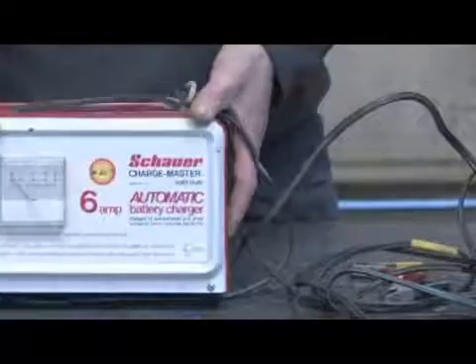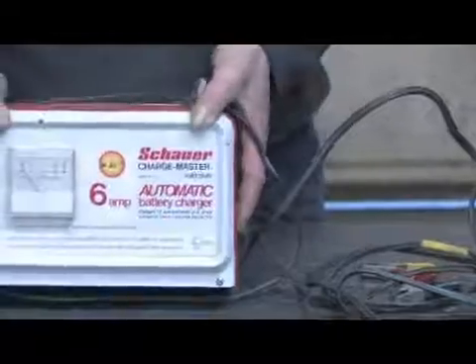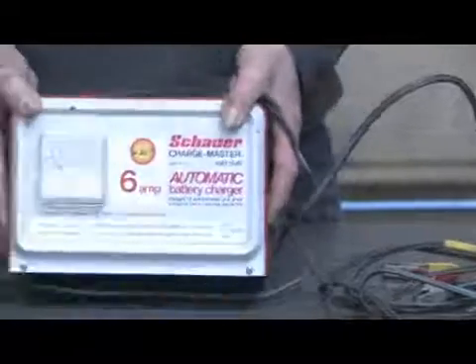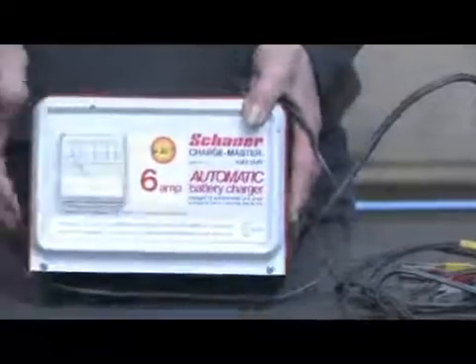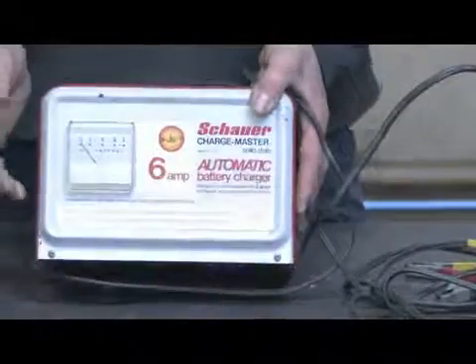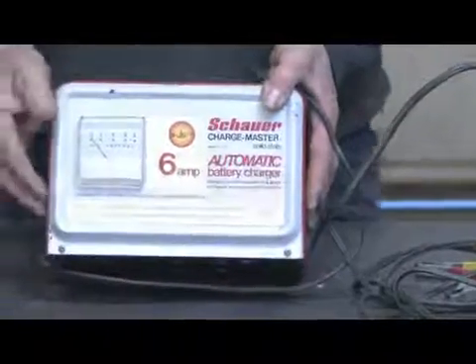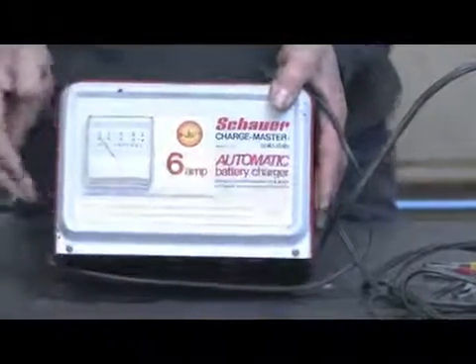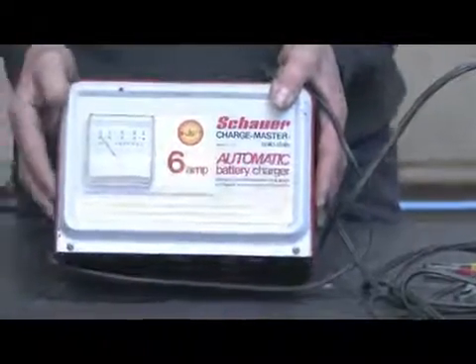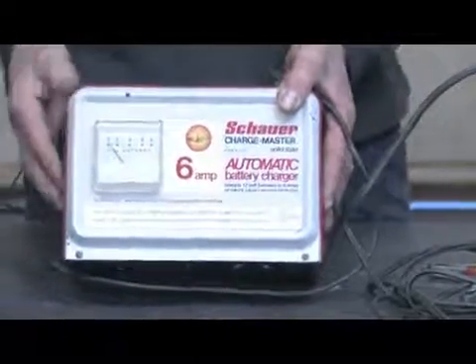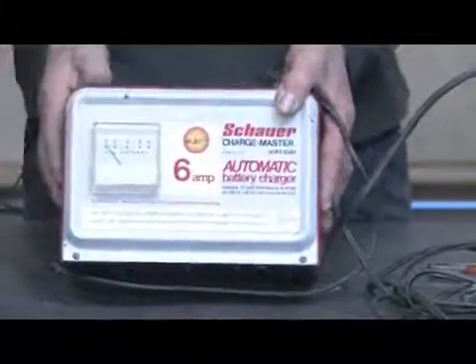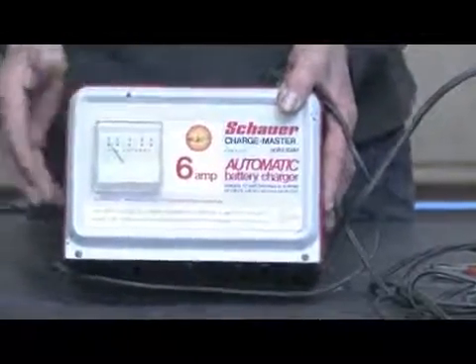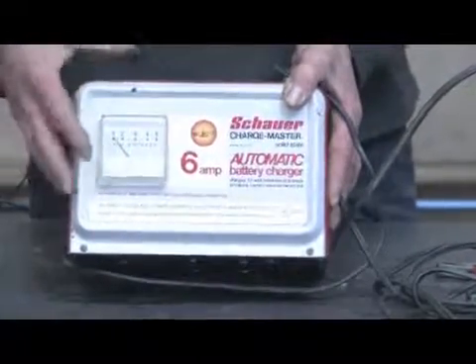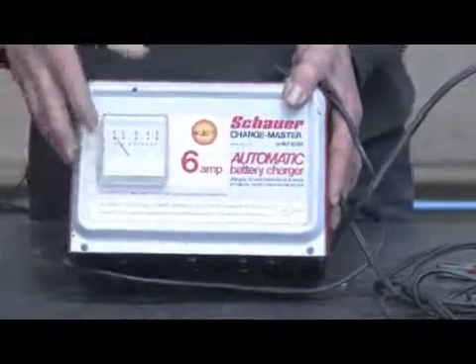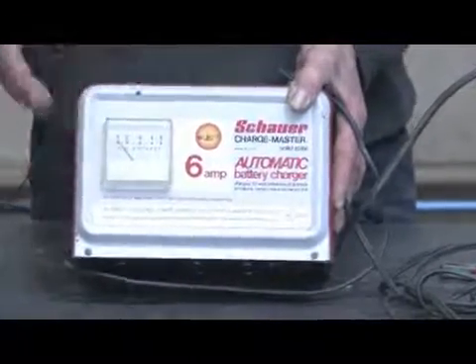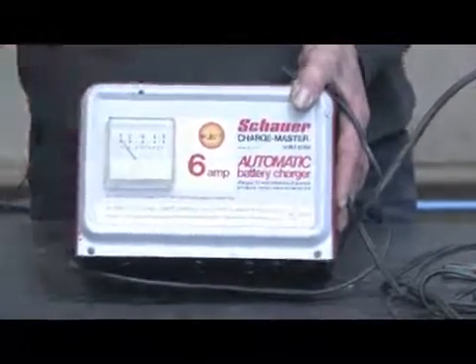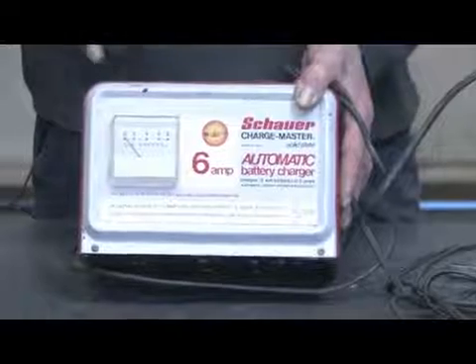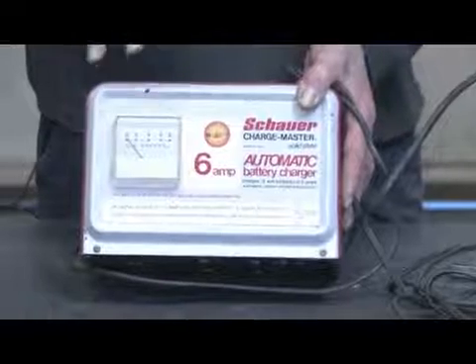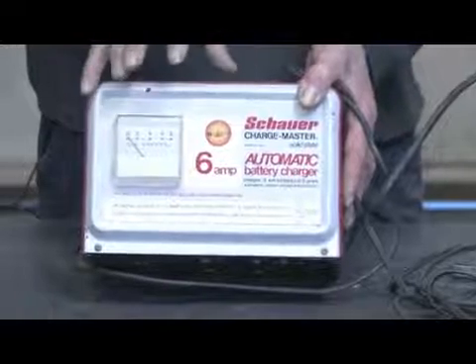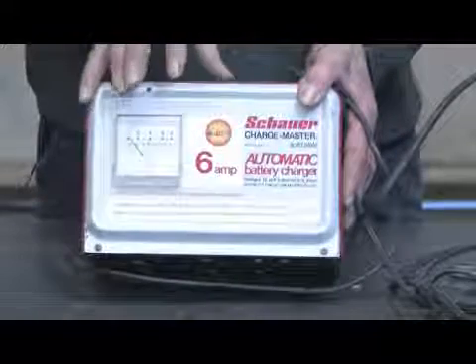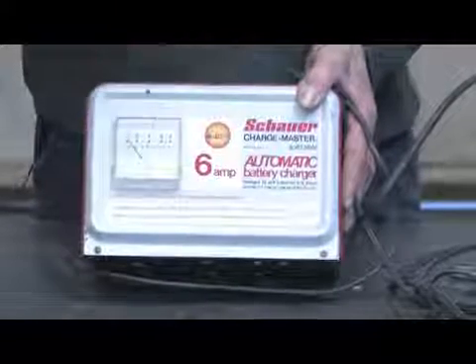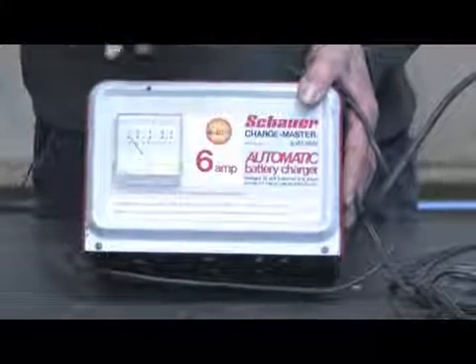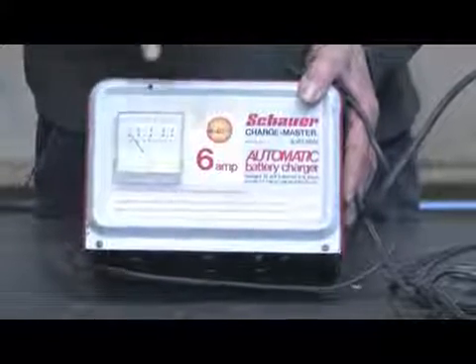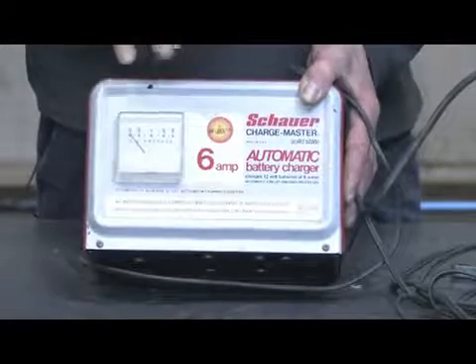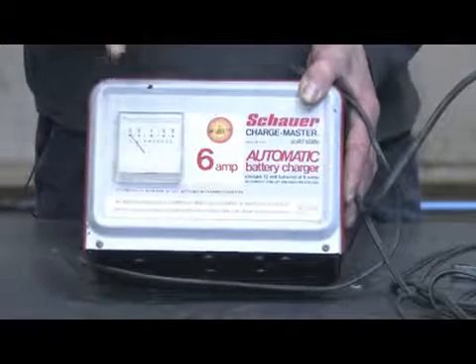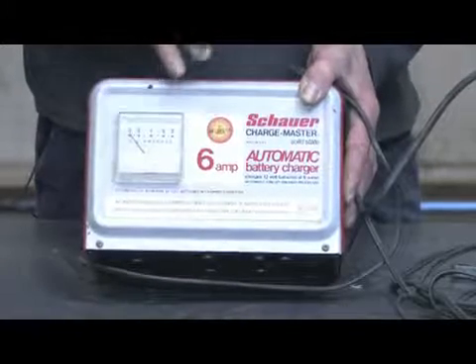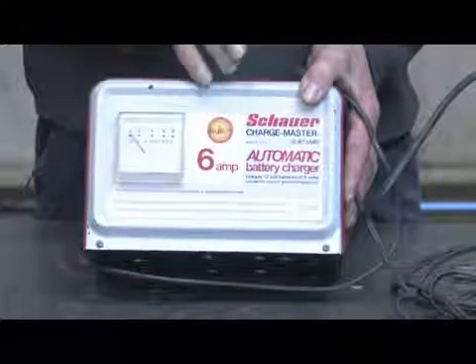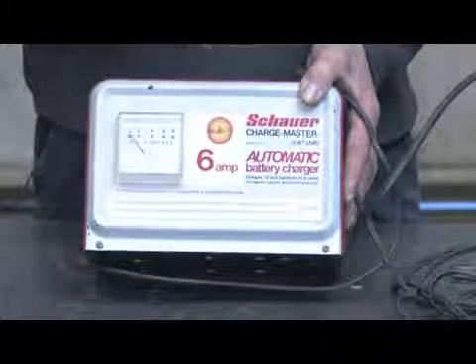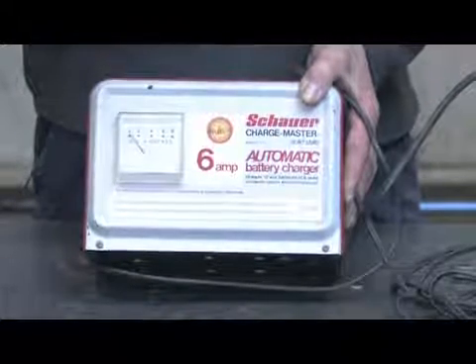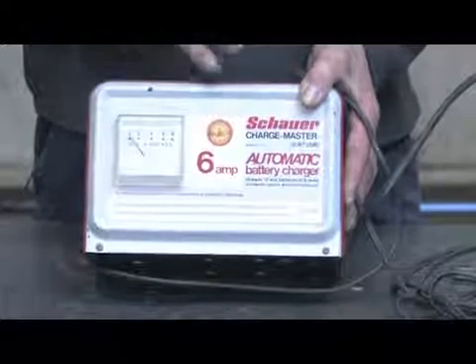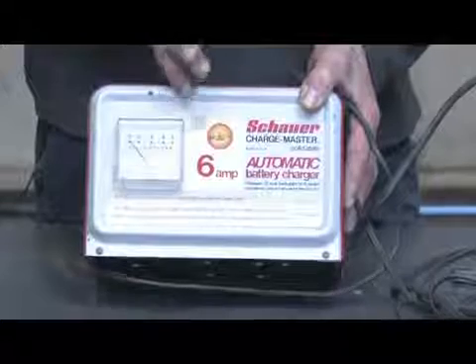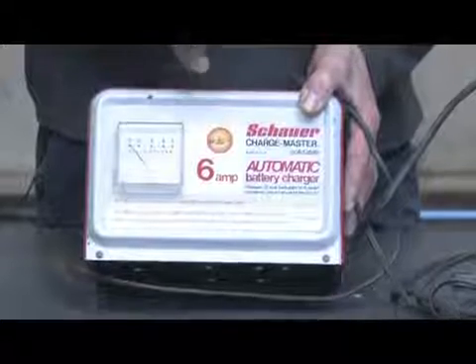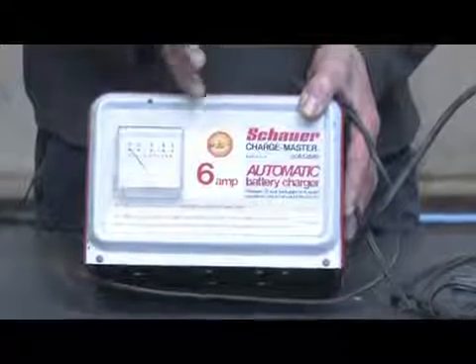How it does this is by taking 110 volt AC and converting it down through a step-down transformer to a lower voltage, usually somewhere between 24 and 28 volts AC.